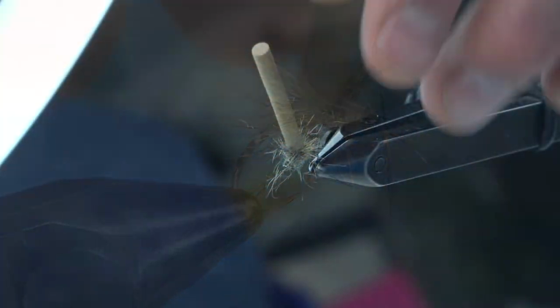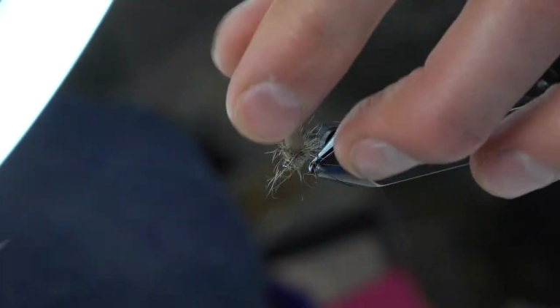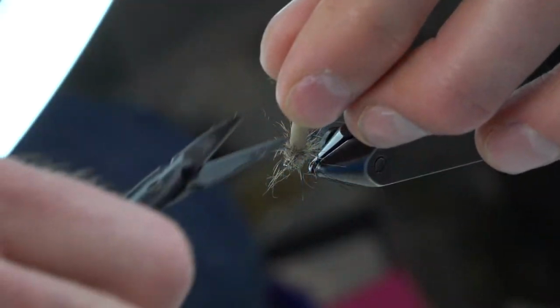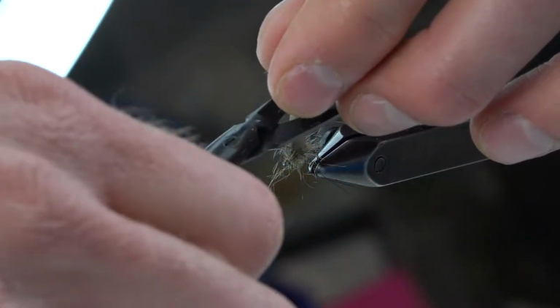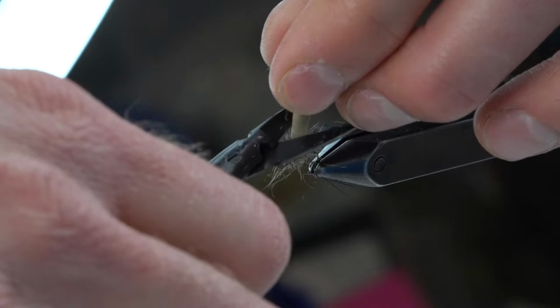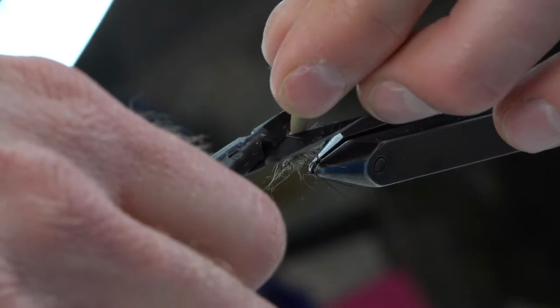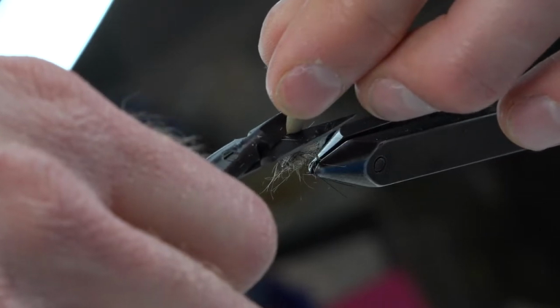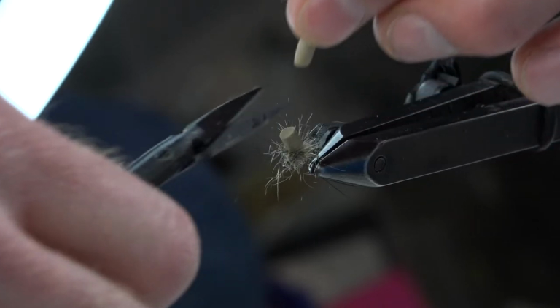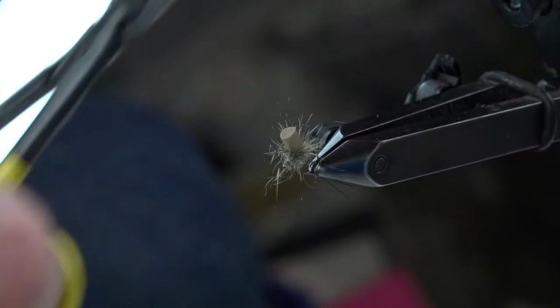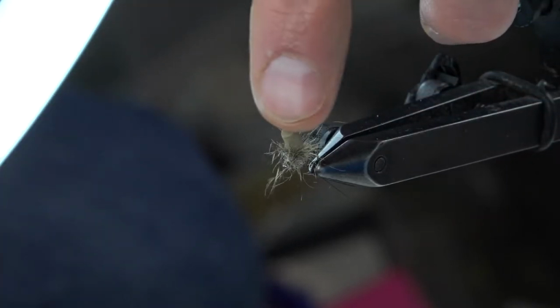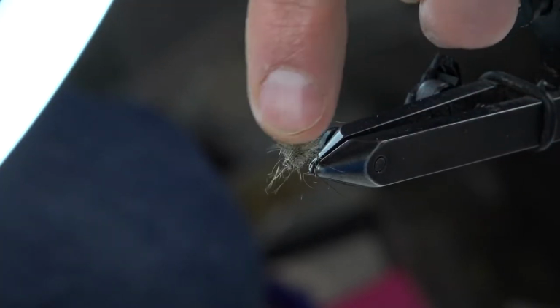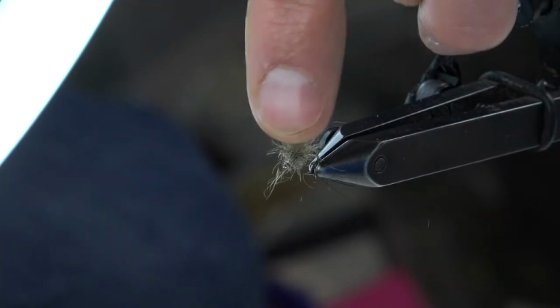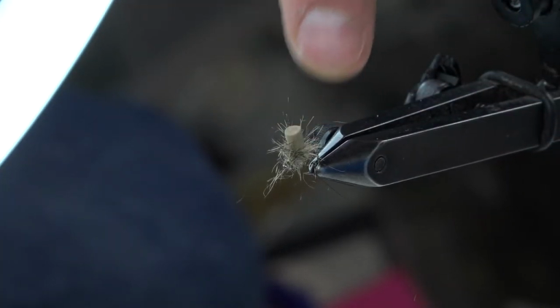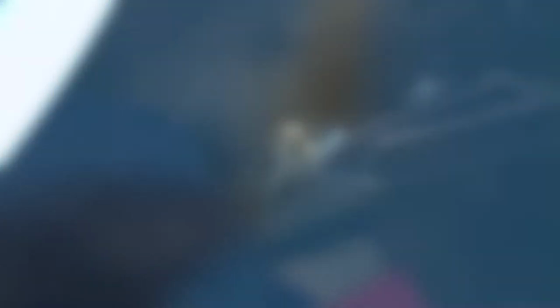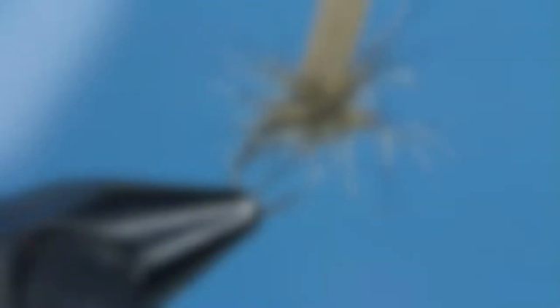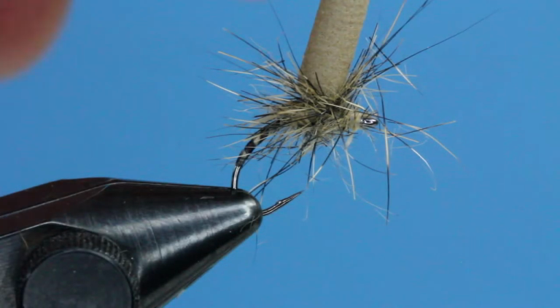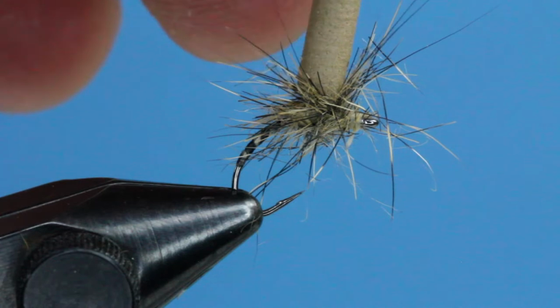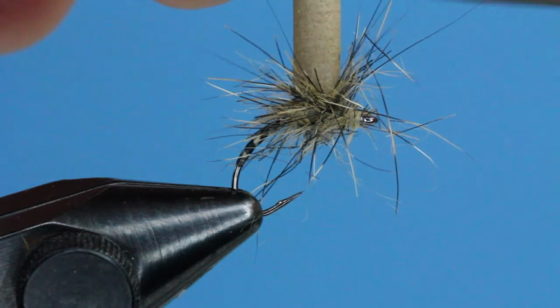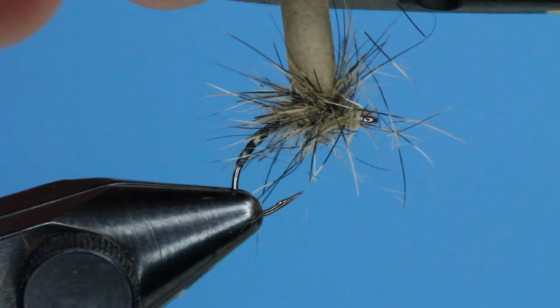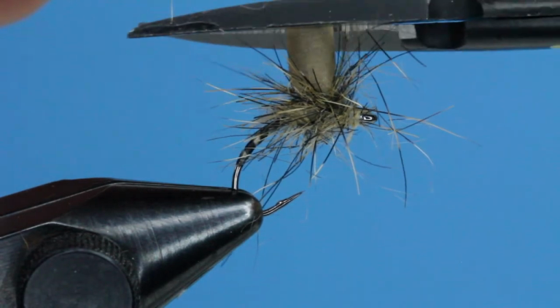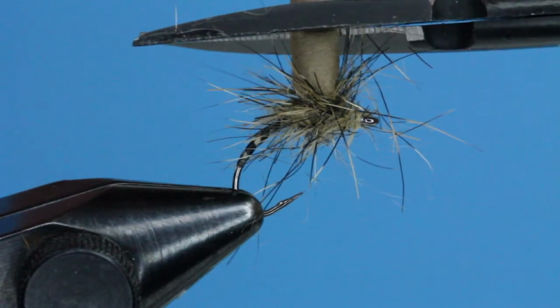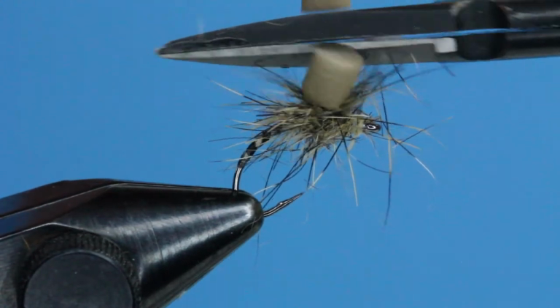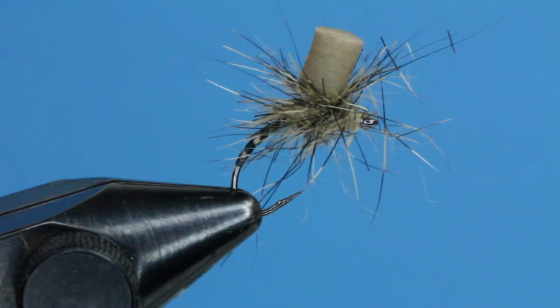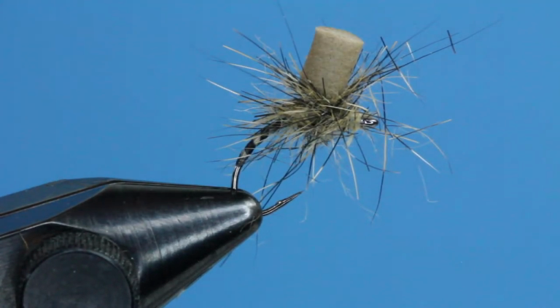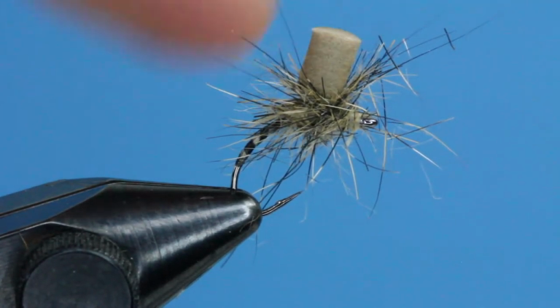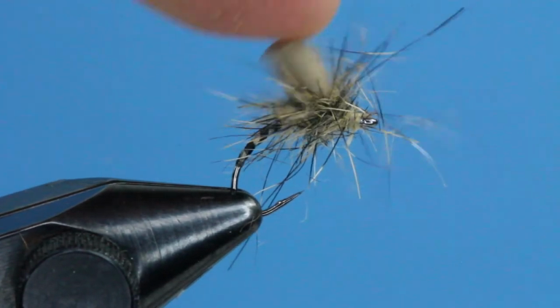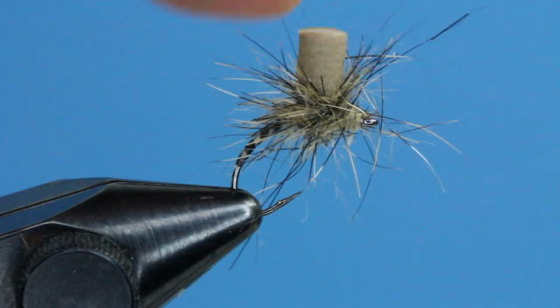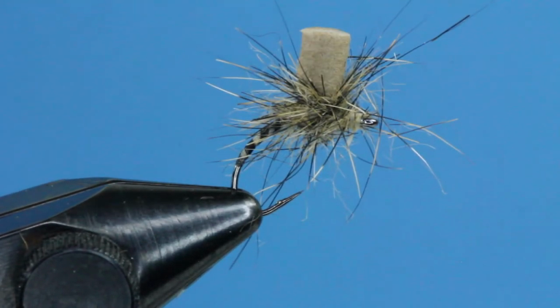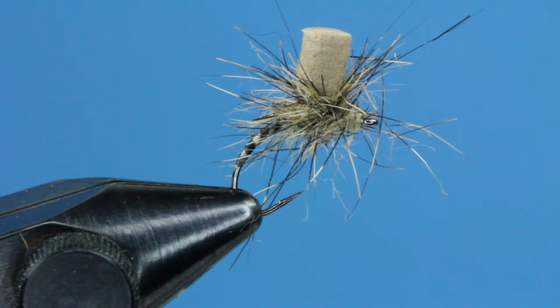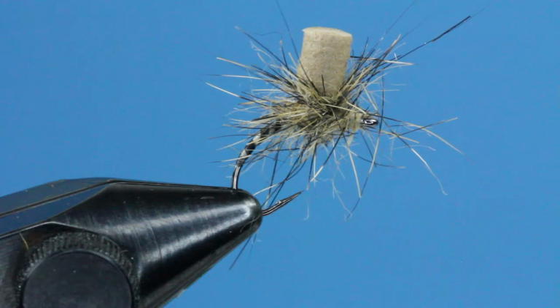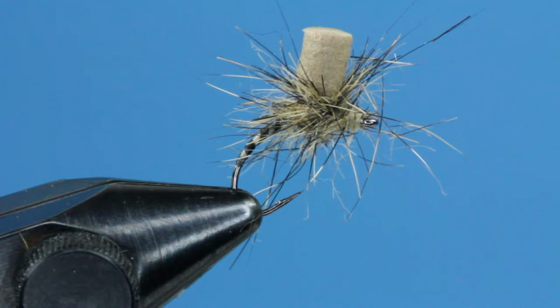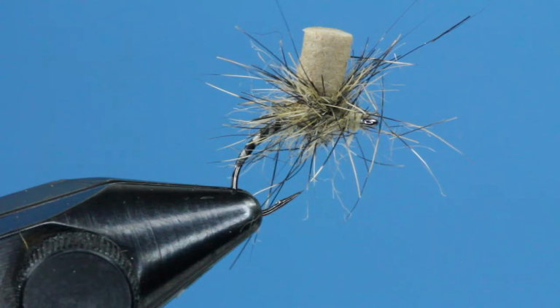Next, we're going to need to trim our post material. How you trim your post is going to determine the fly's riding position in the water. Keep the post to about one quarter inch or less. You can always trim it down on the water if it's too long.